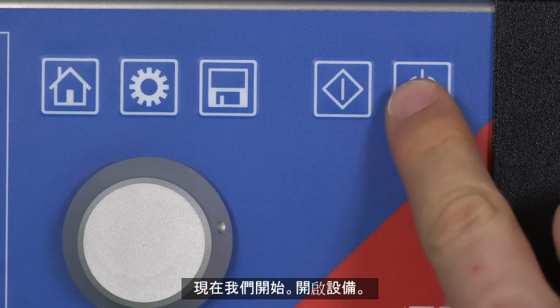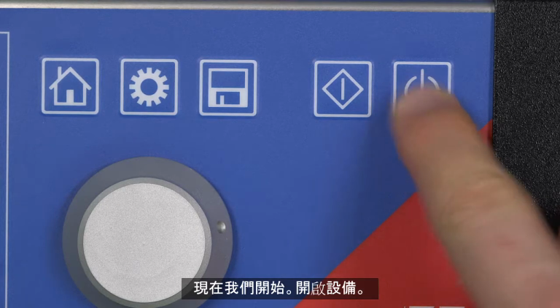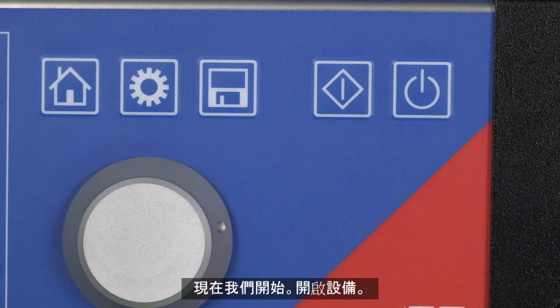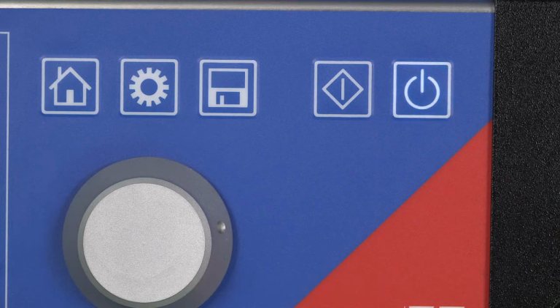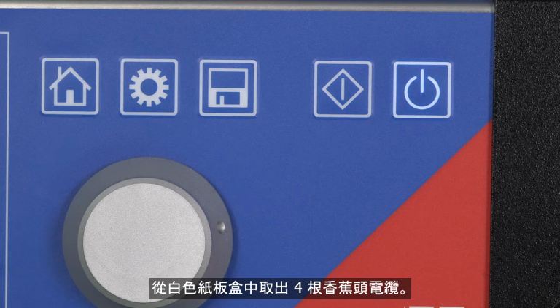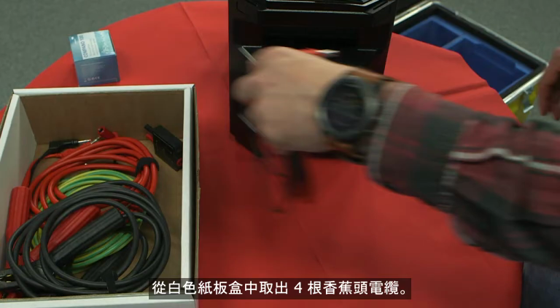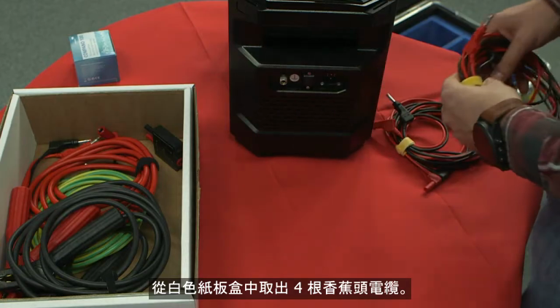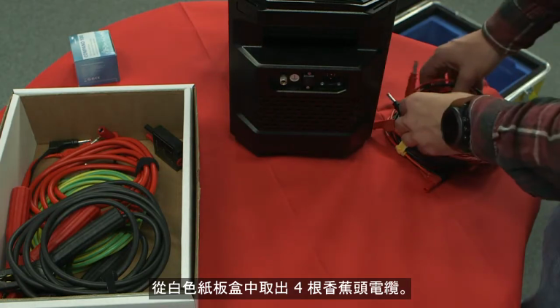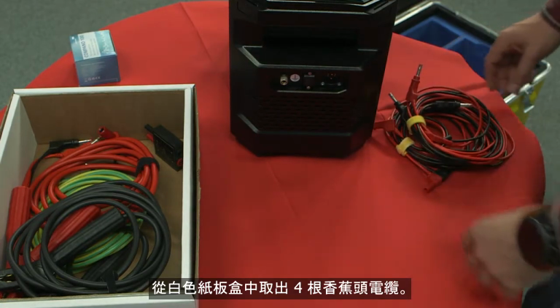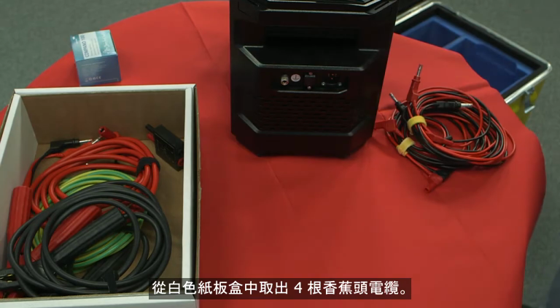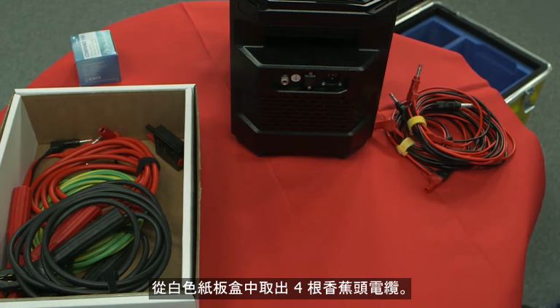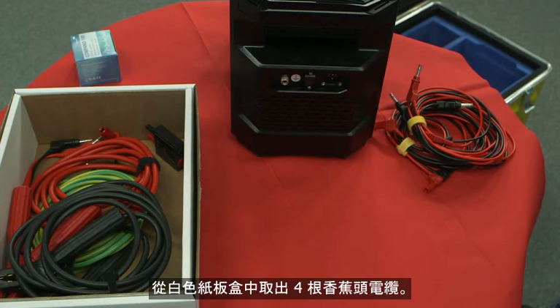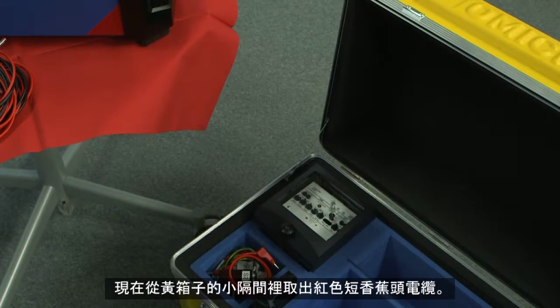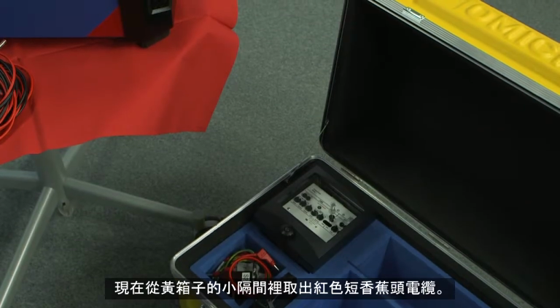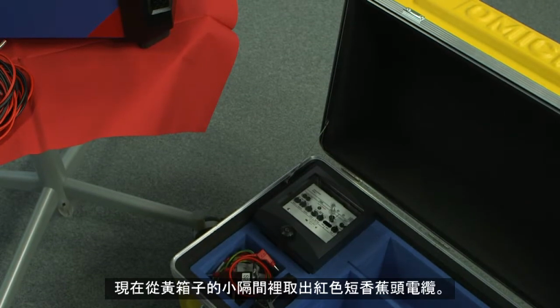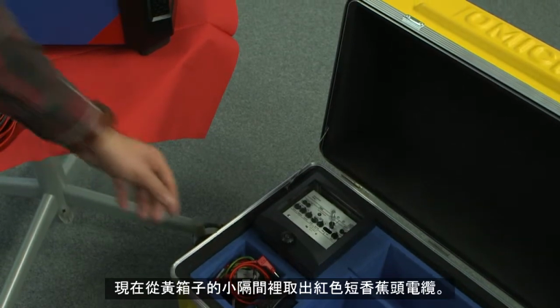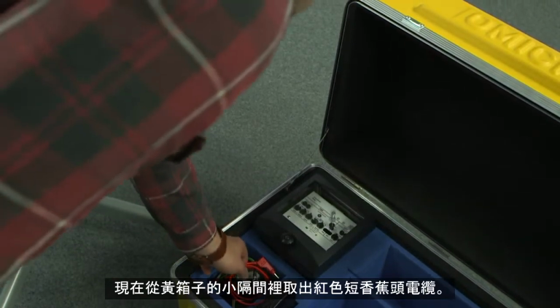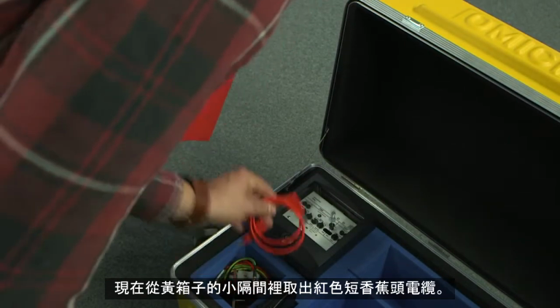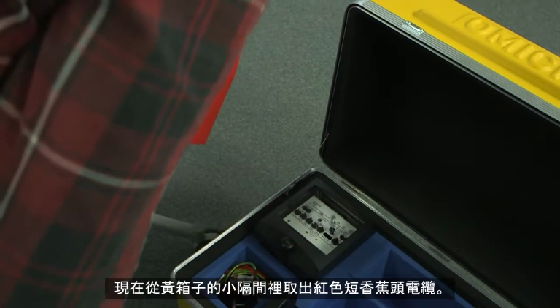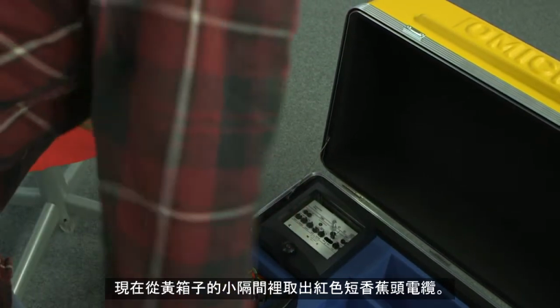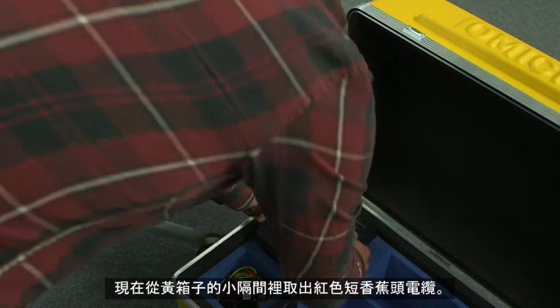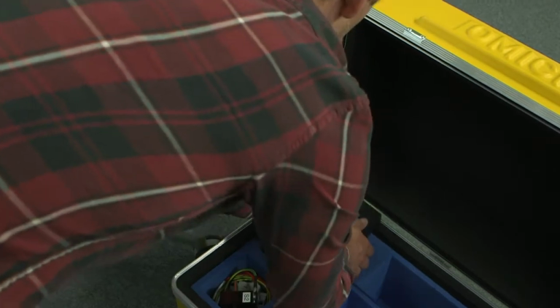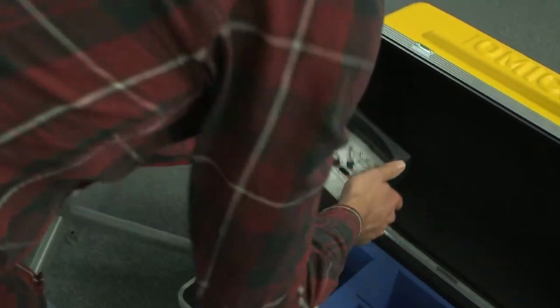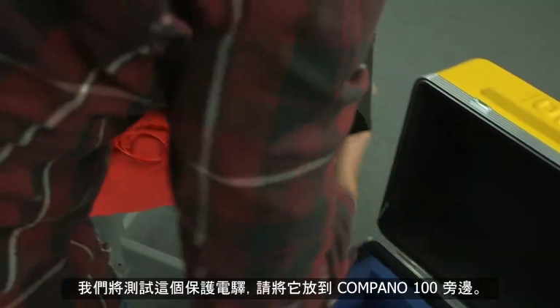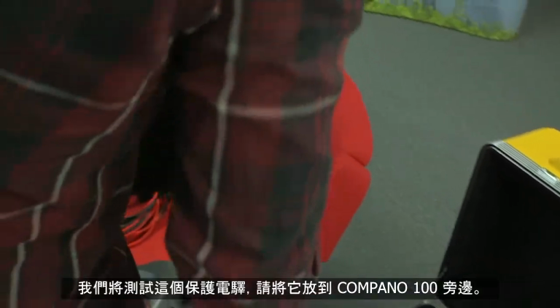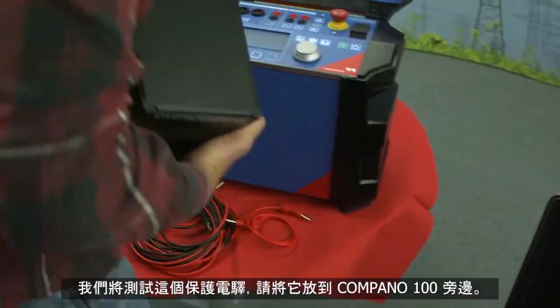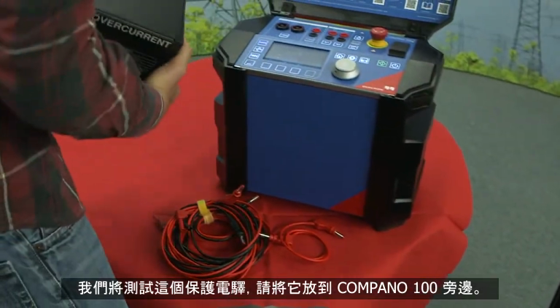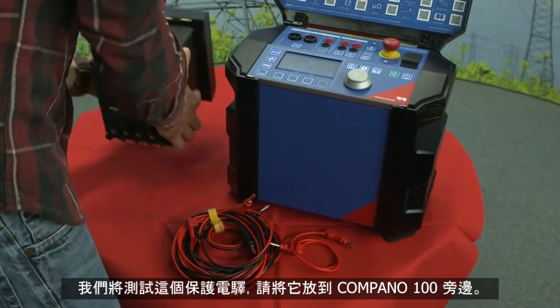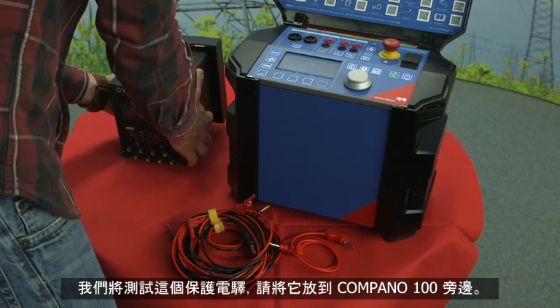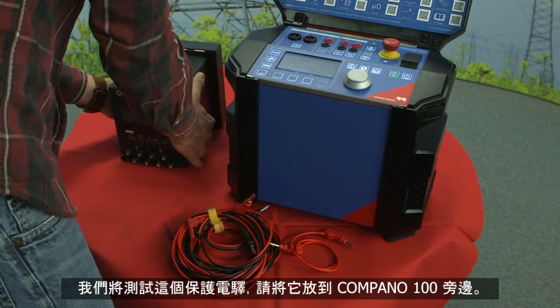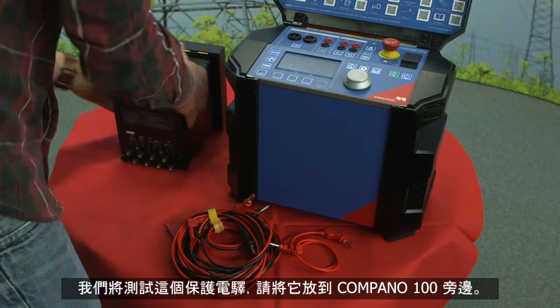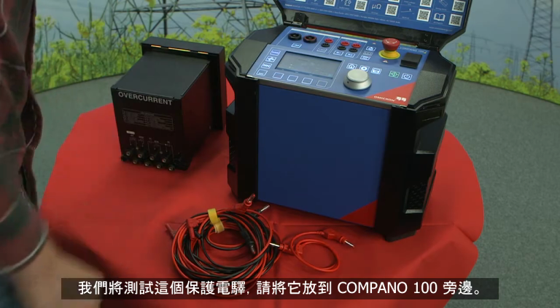Switch on the device. Please take out the four banana cables from the white cardboard box, then take out the short red banana cable from the small compartment of the yellow case. We will be testing the relay, so please place it next to the Campano 100.